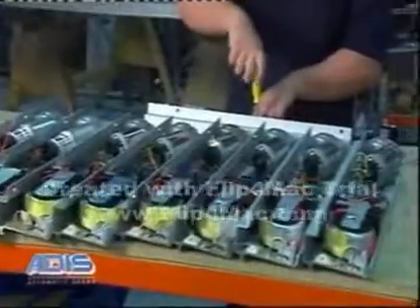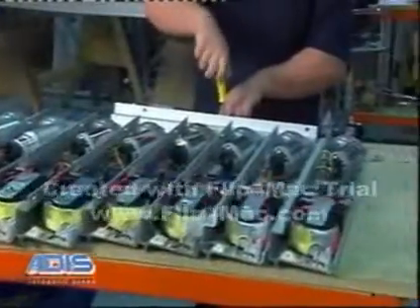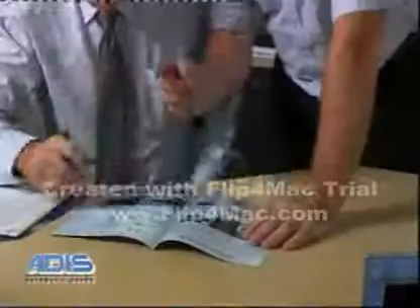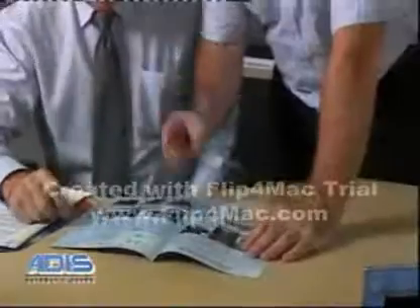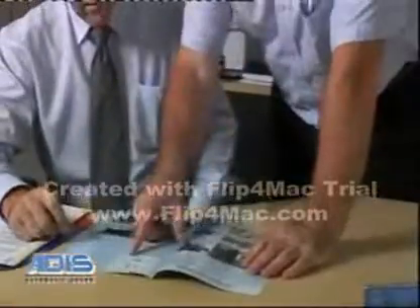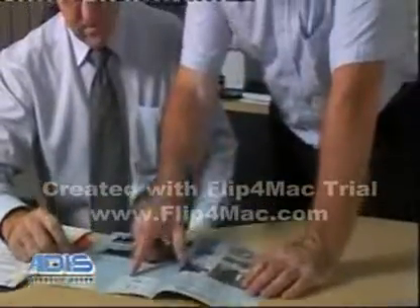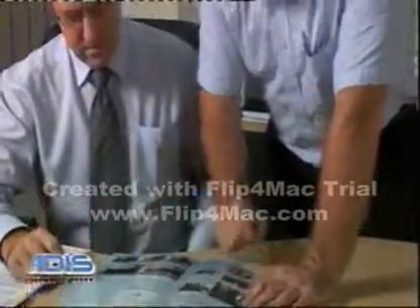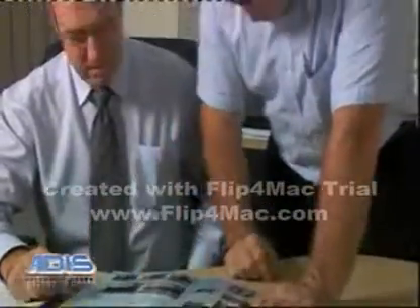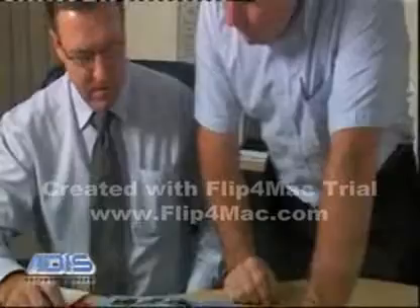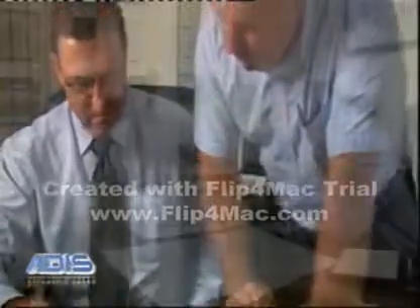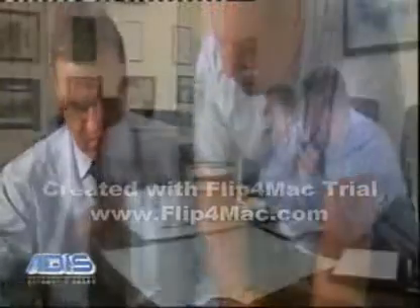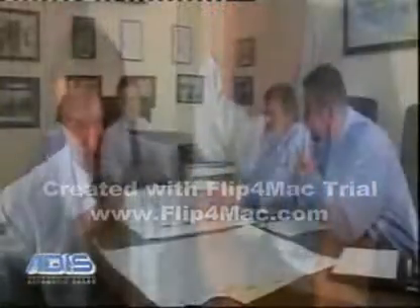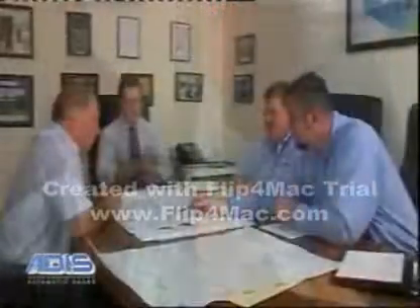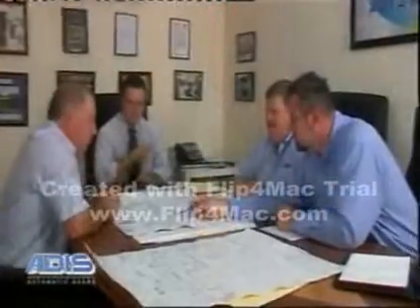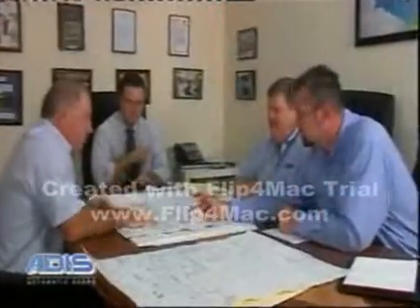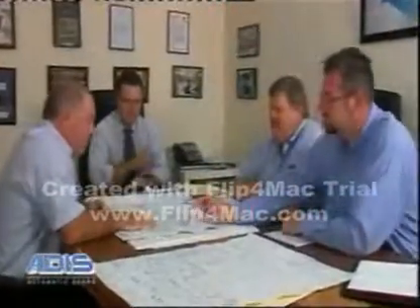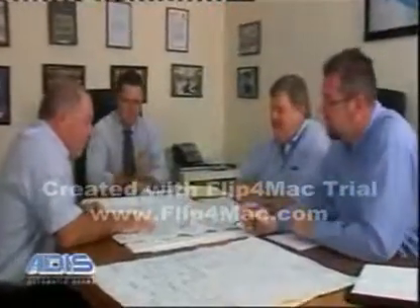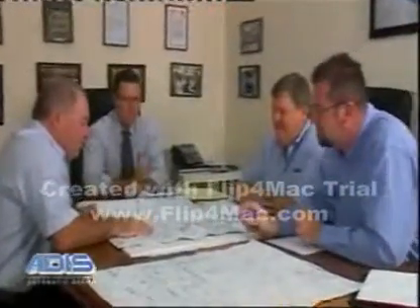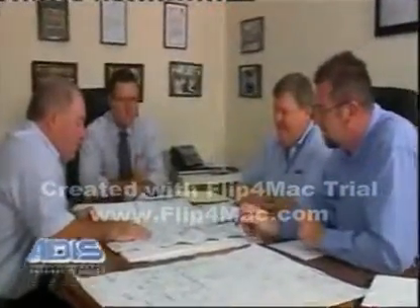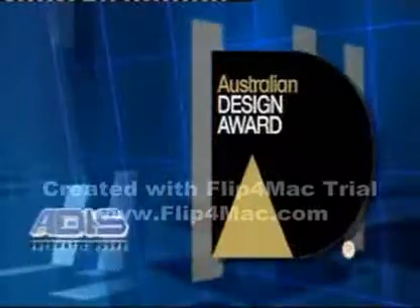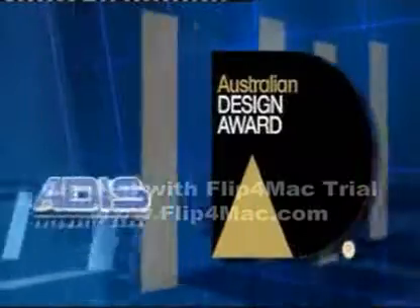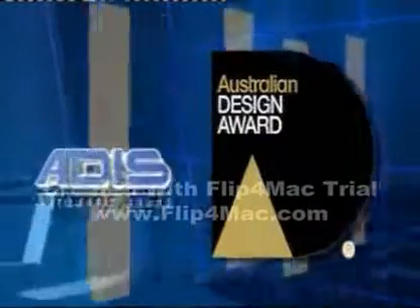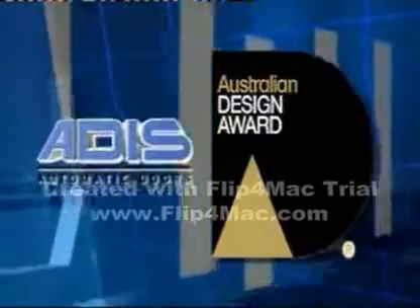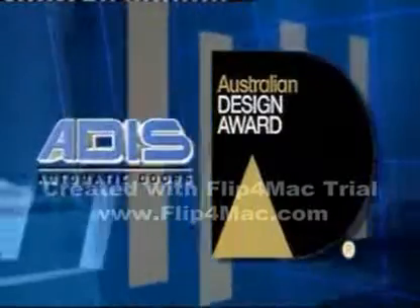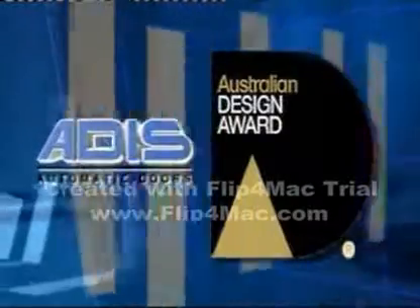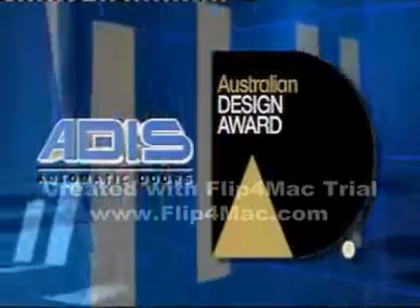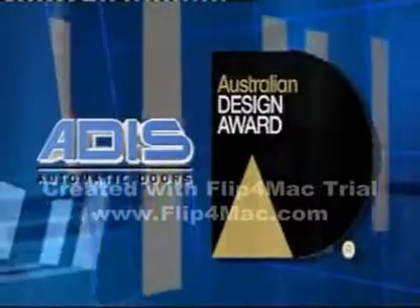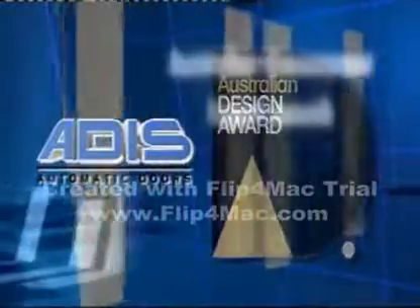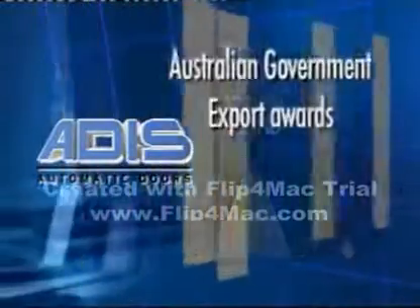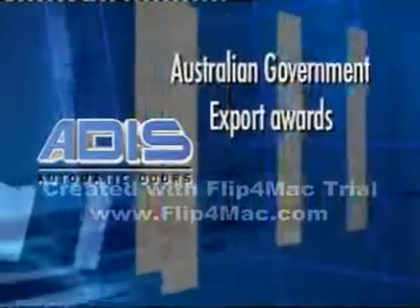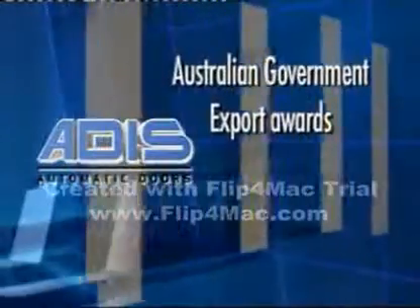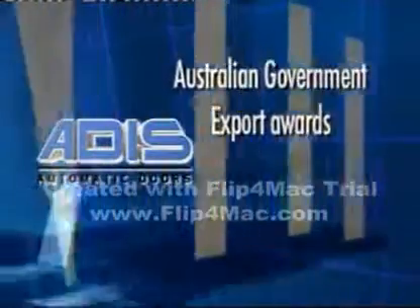With 5% of income dedicated to researching and developing new and better designs, Addis has been awarded the Australian Design Award. They're also a finalist in the Australian Government Export Awards.